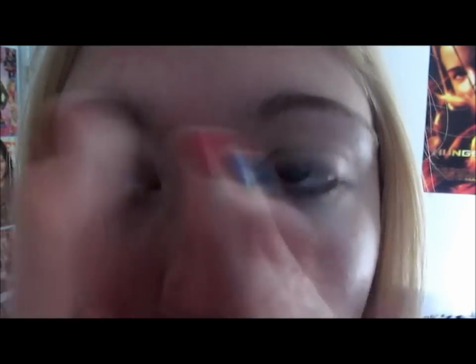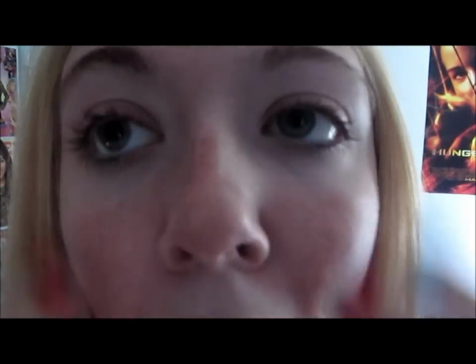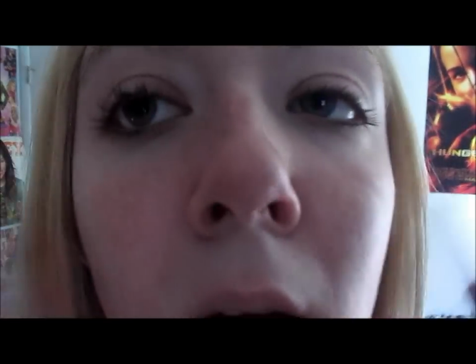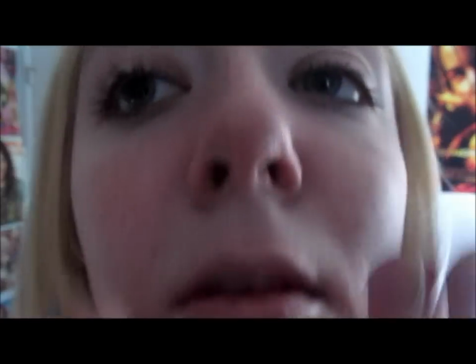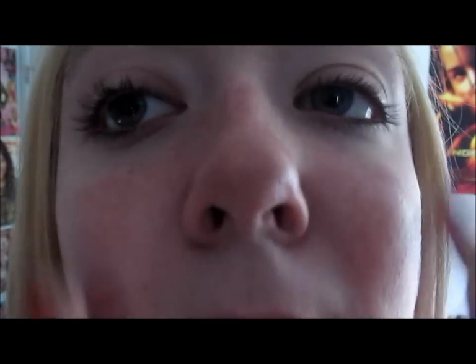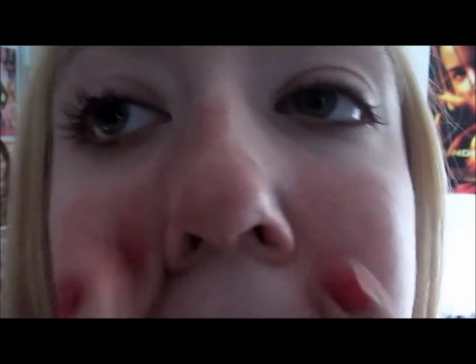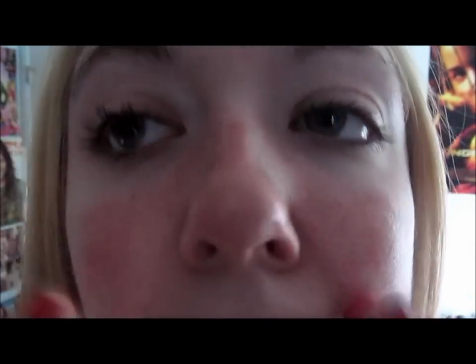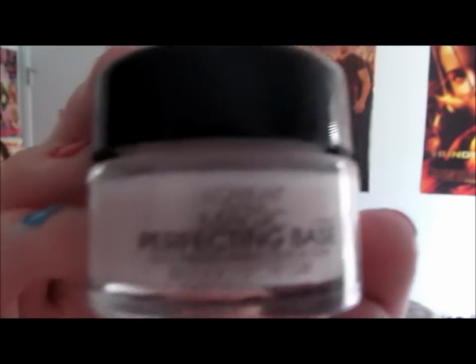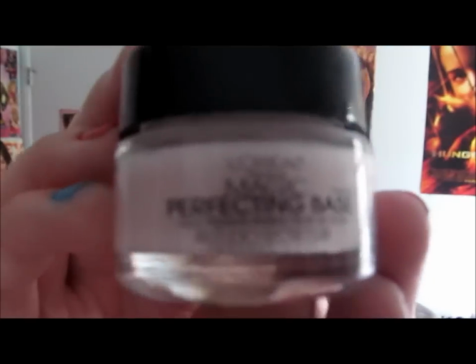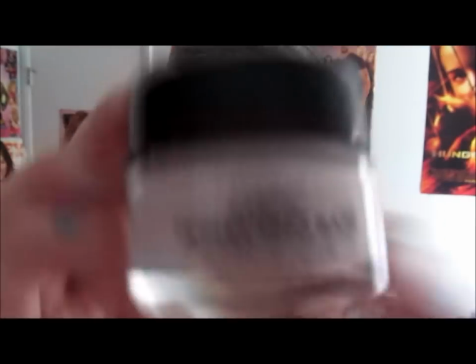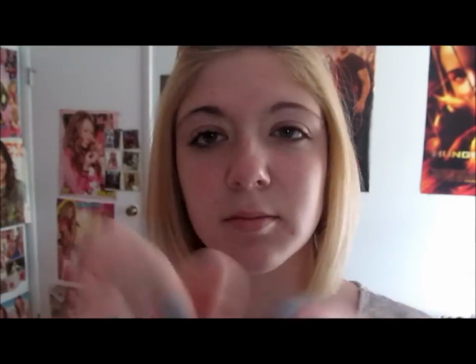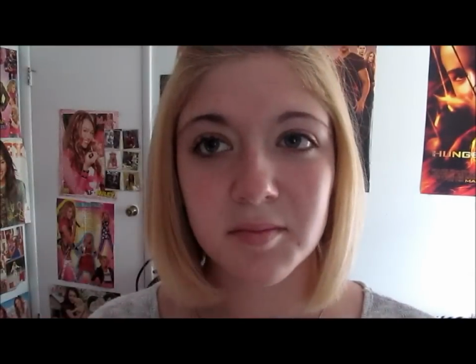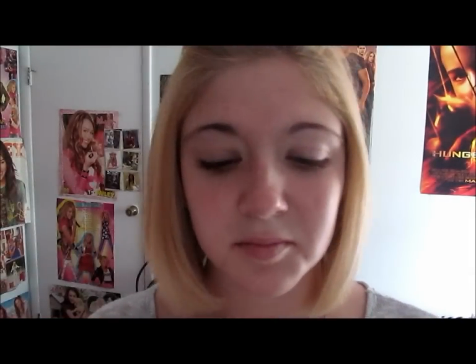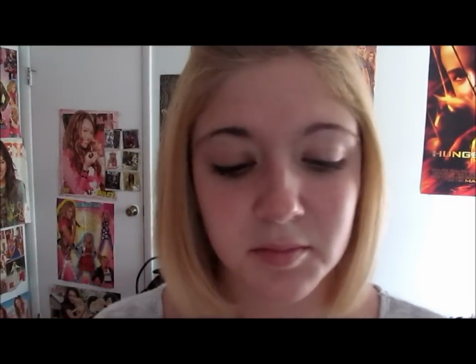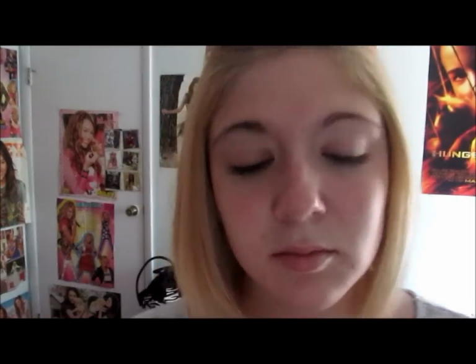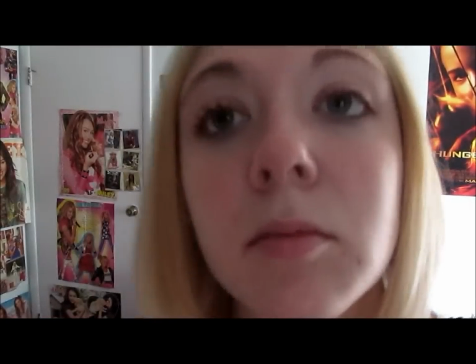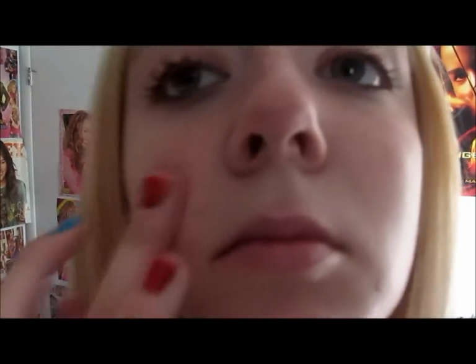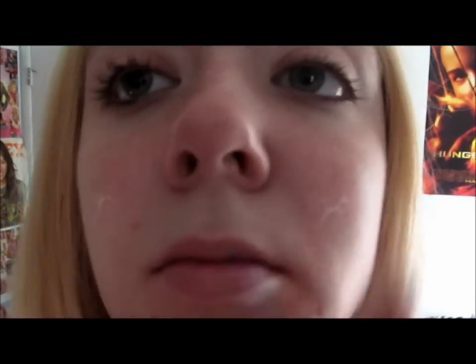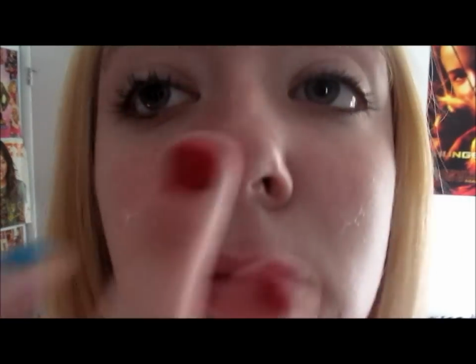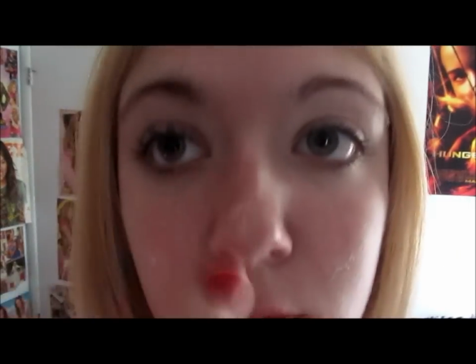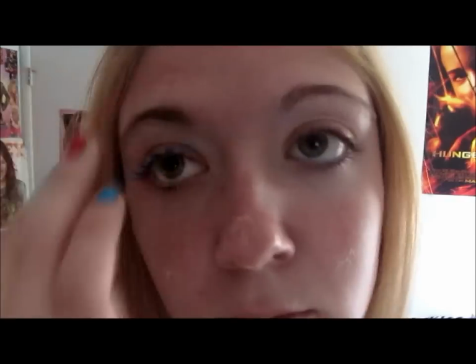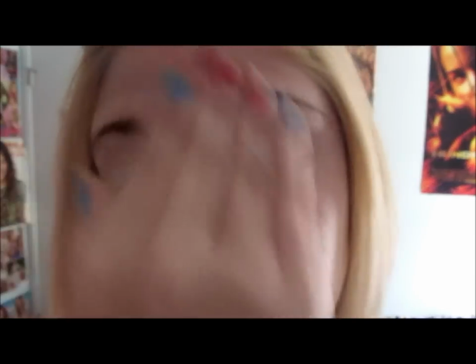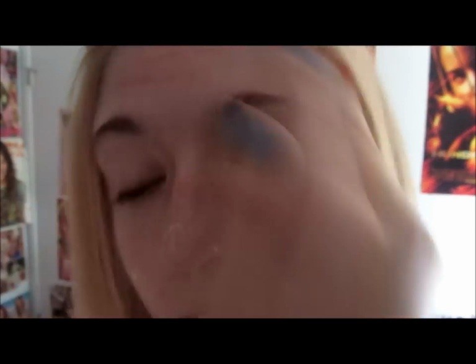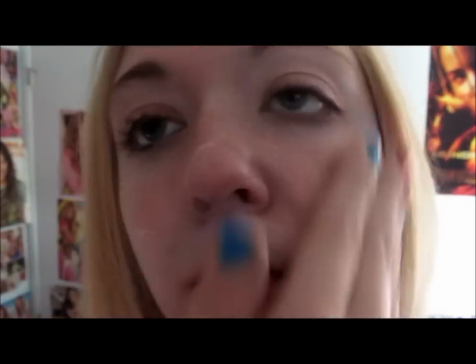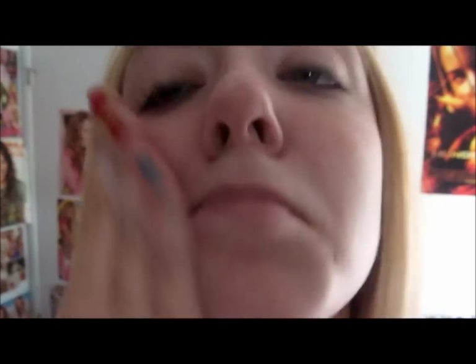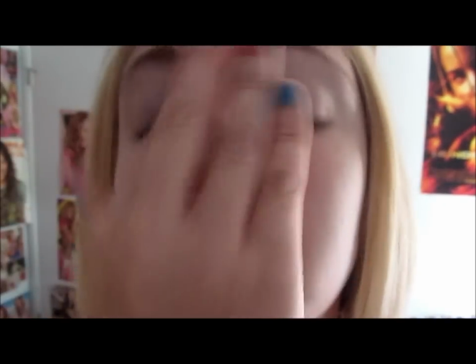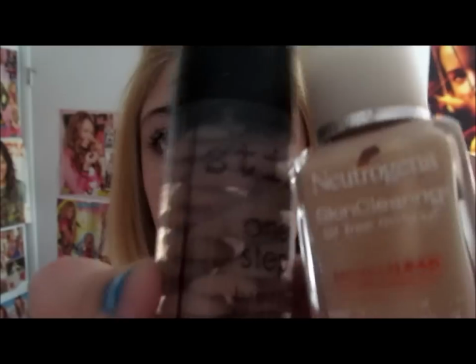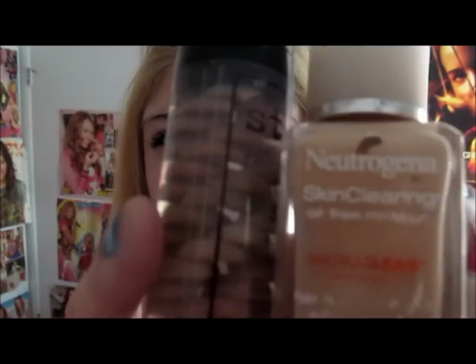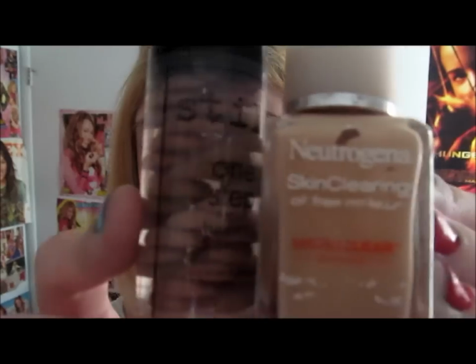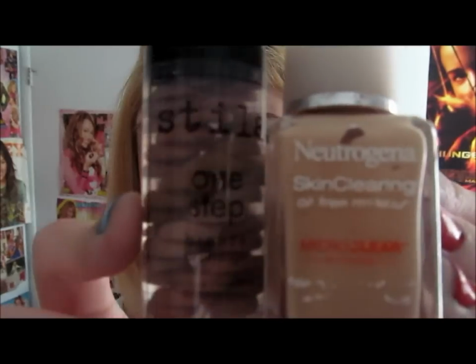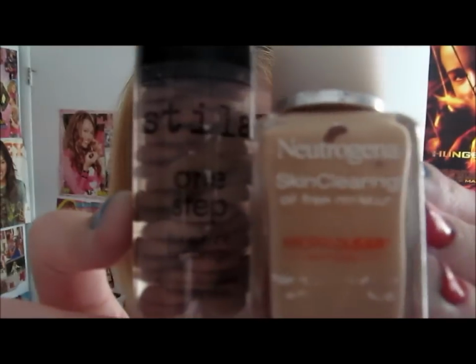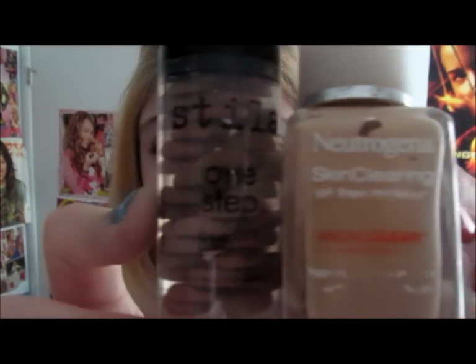The next step you're going to want to do is choose a primer that works for you. My favorite primer is the L'Oreal Magic Perfecting Base because it's not oily and it just blends in super nice.